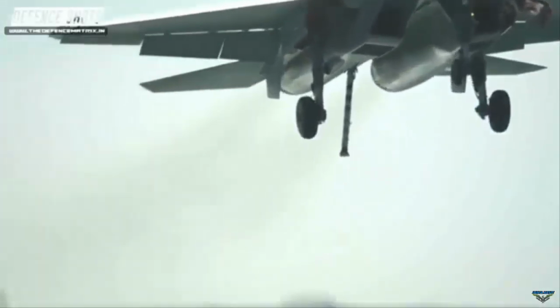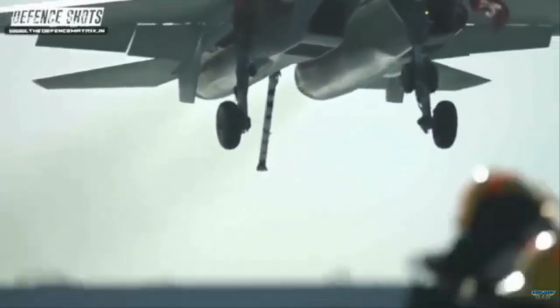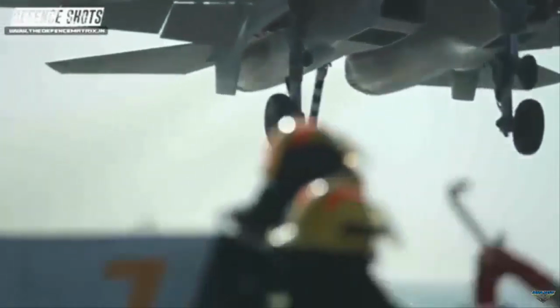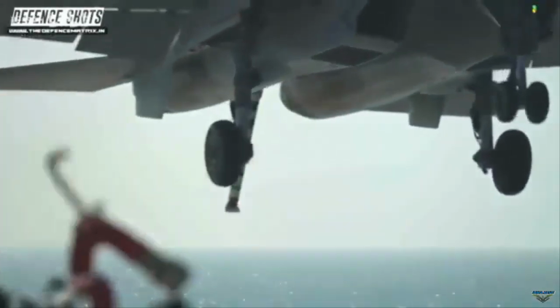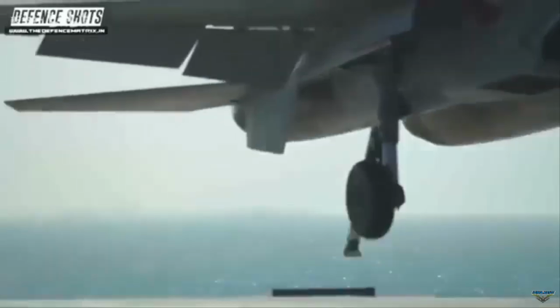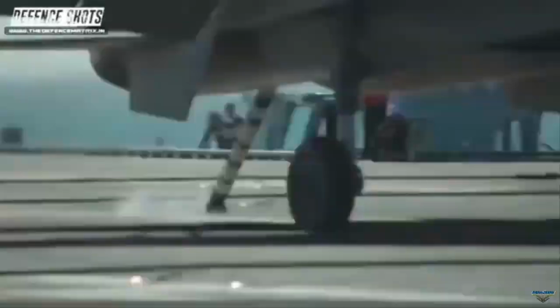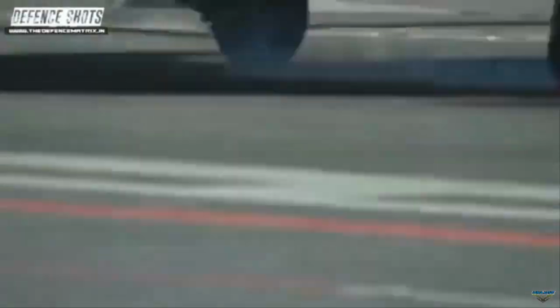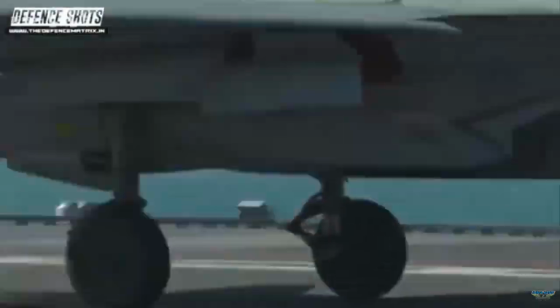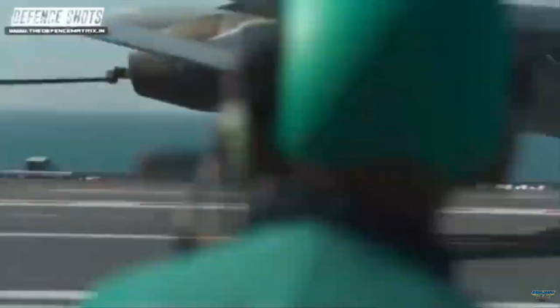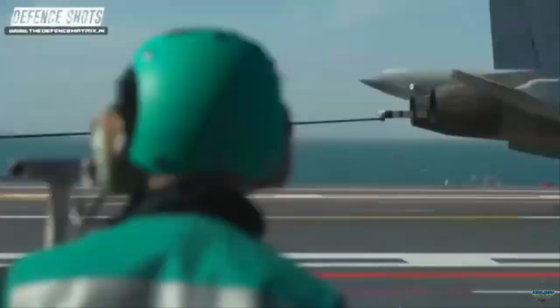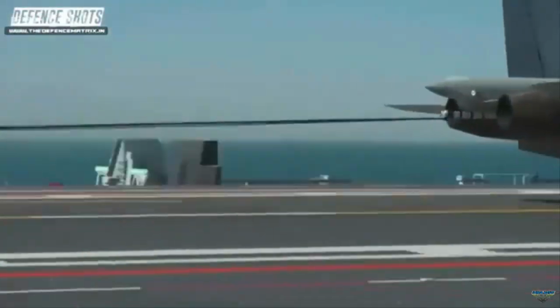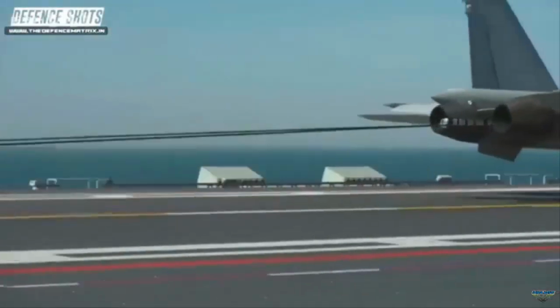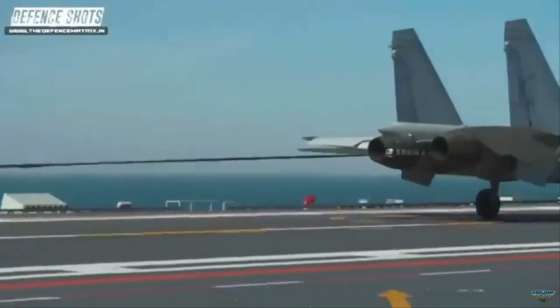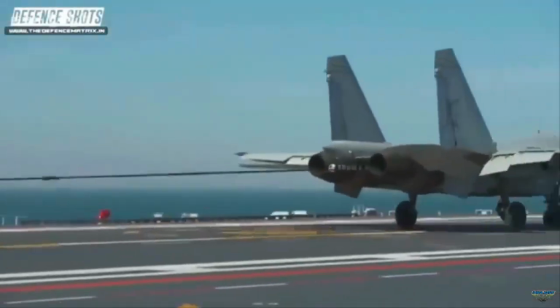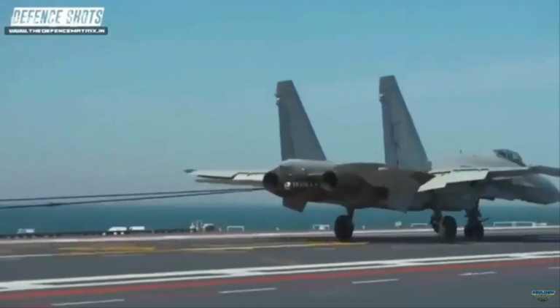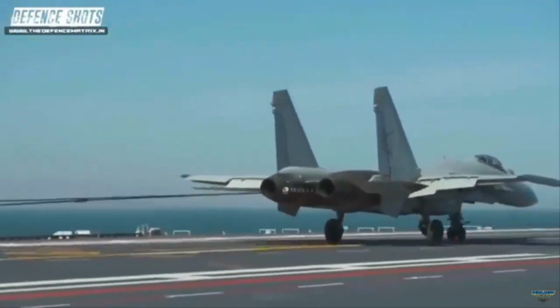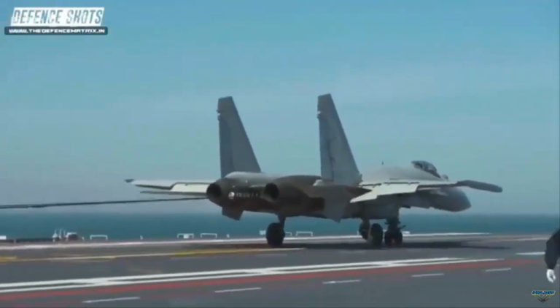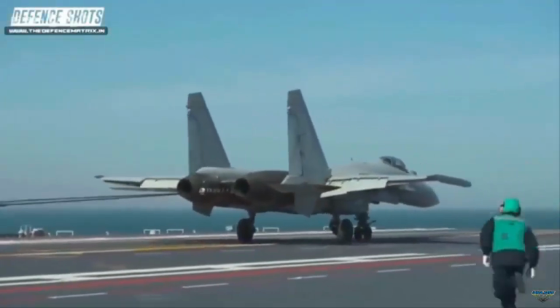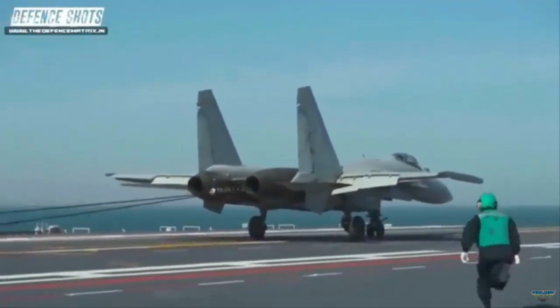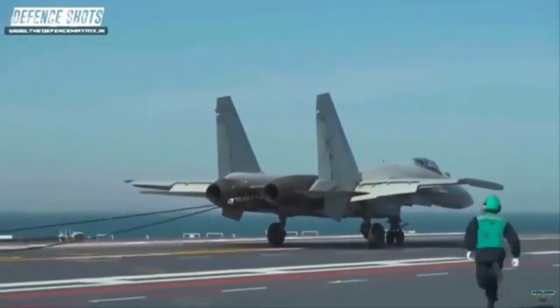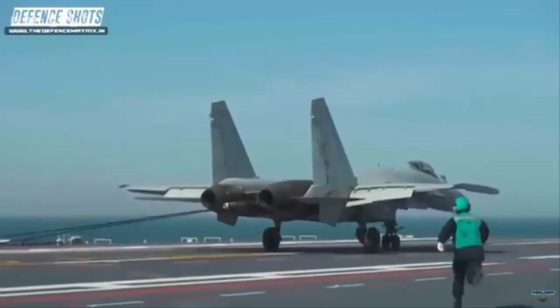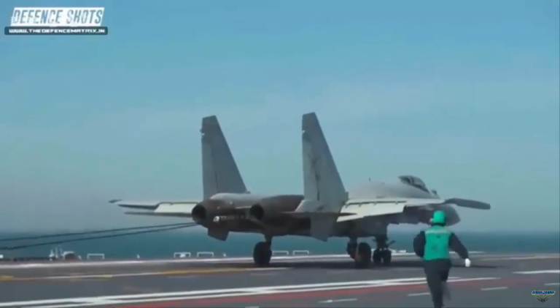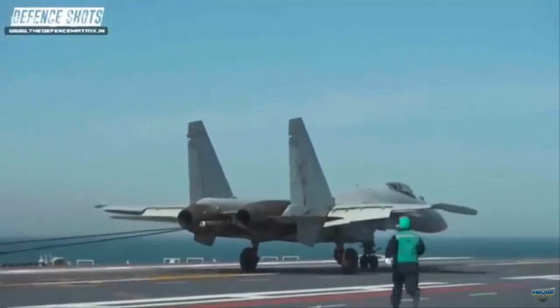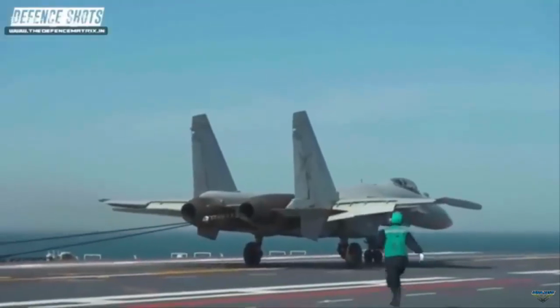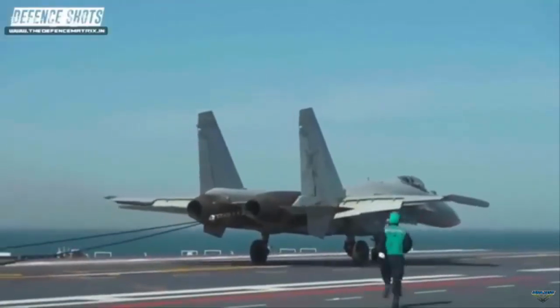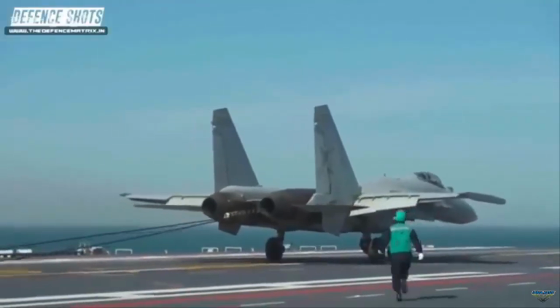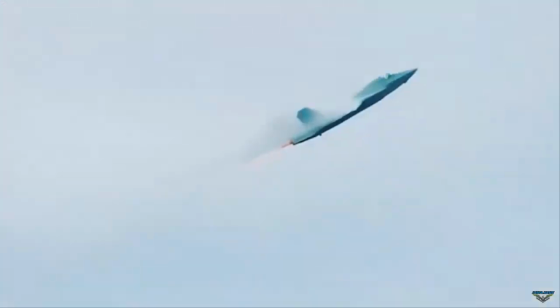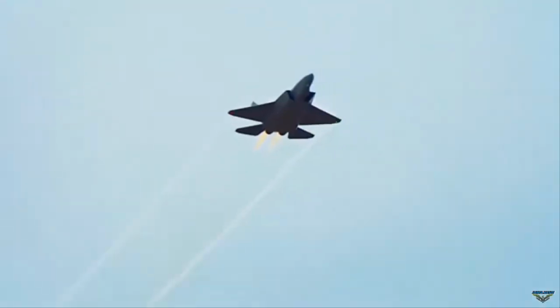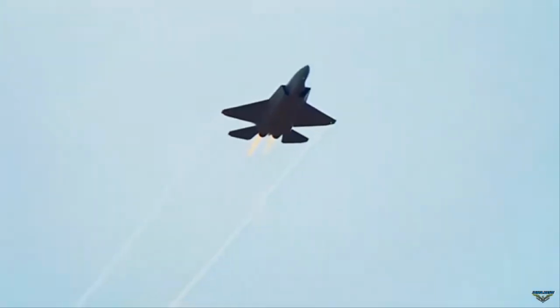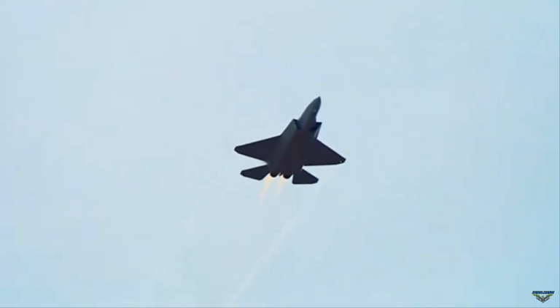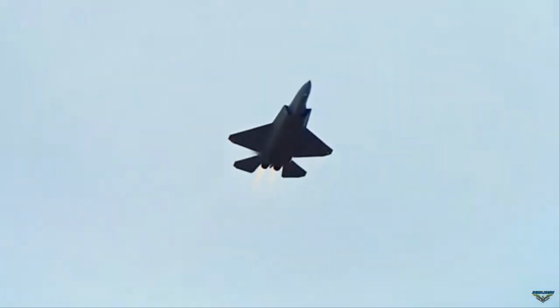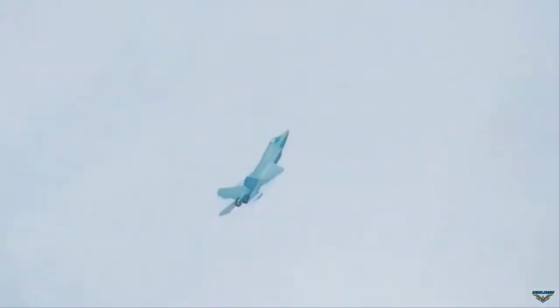The successful flight and landing tests make China the third country to independently develop a CATOBAR-style aircraft carrier, after the U.S. and France.